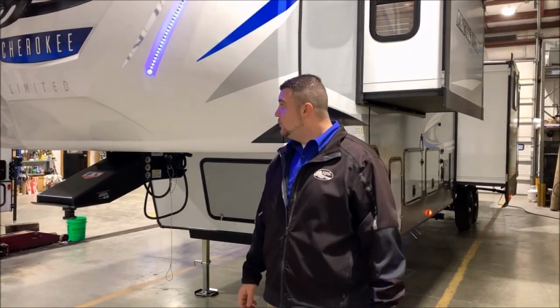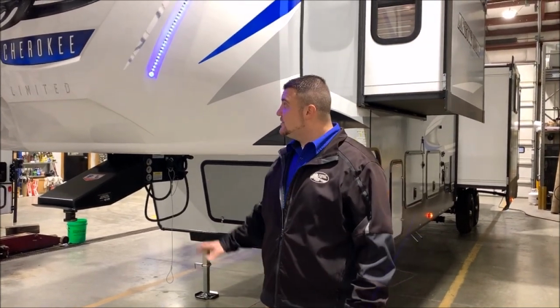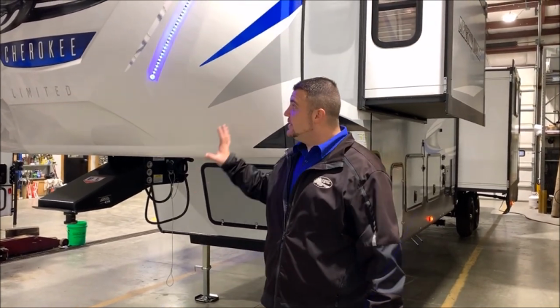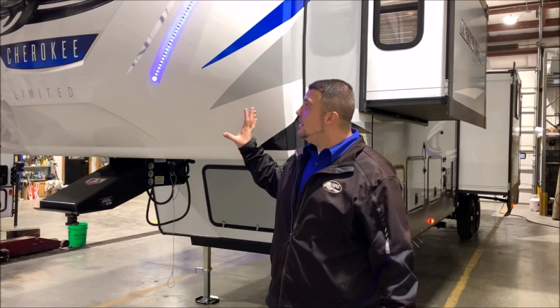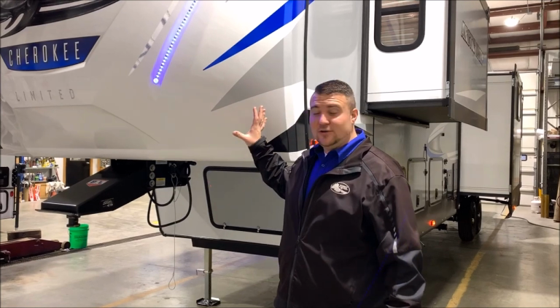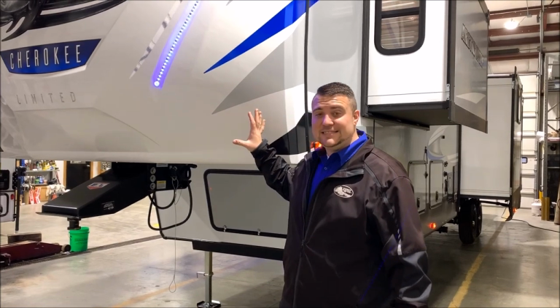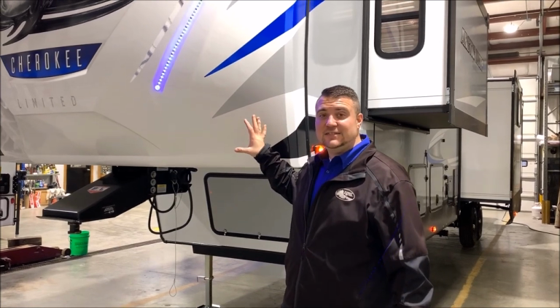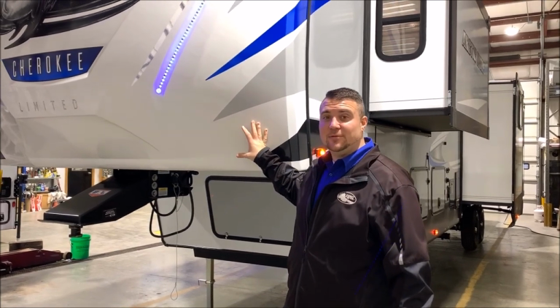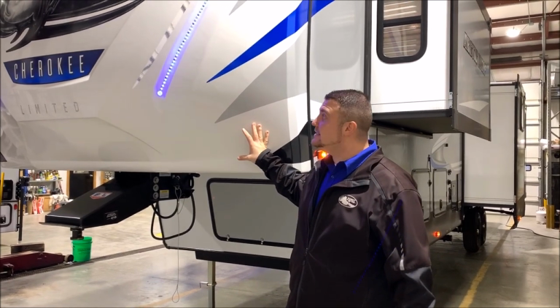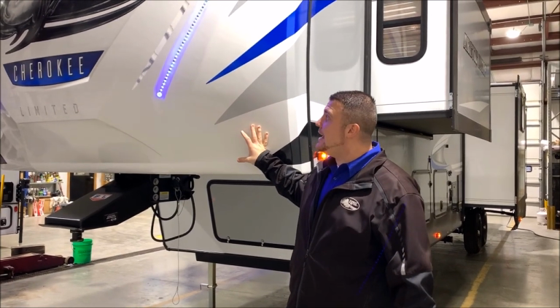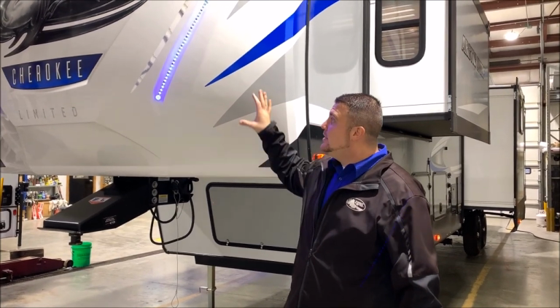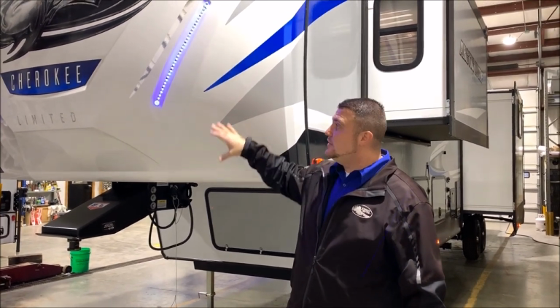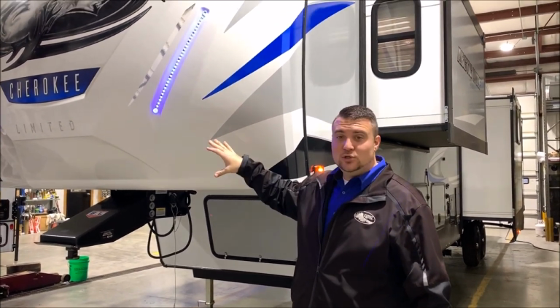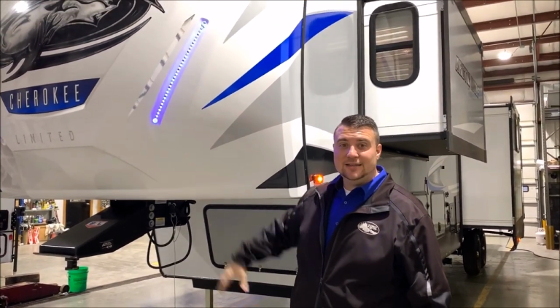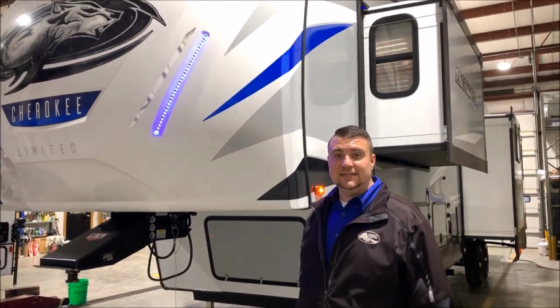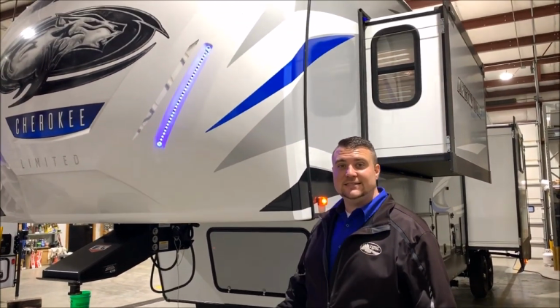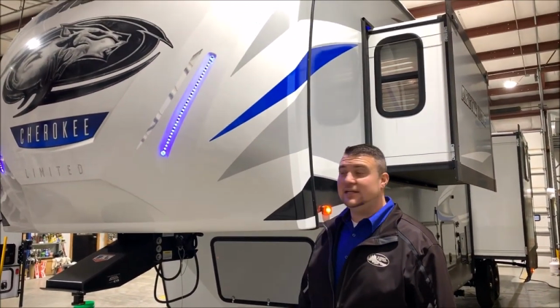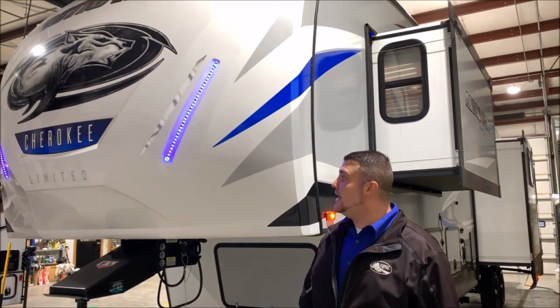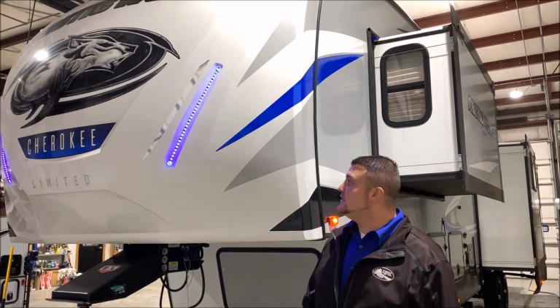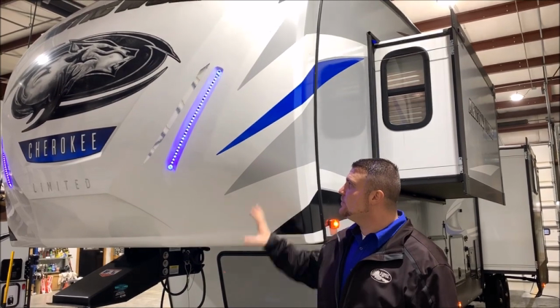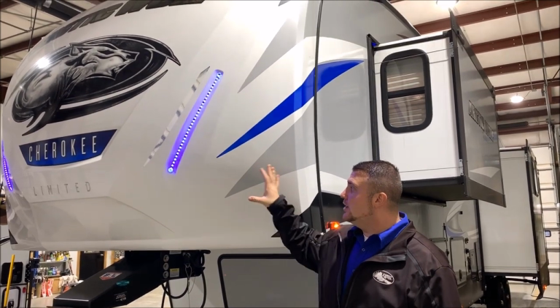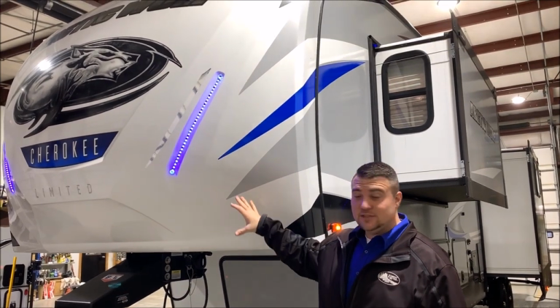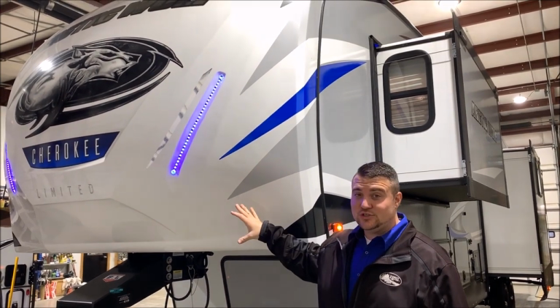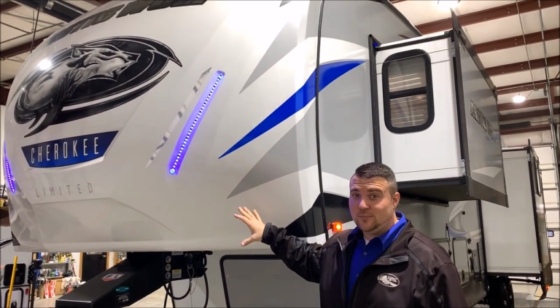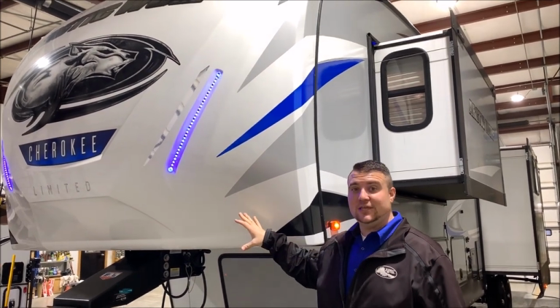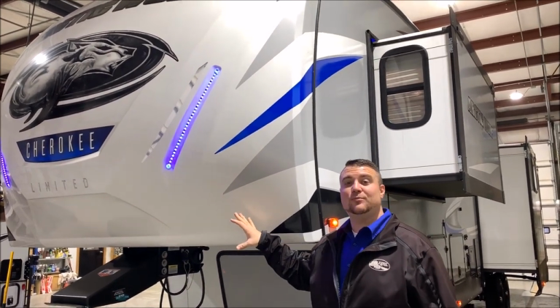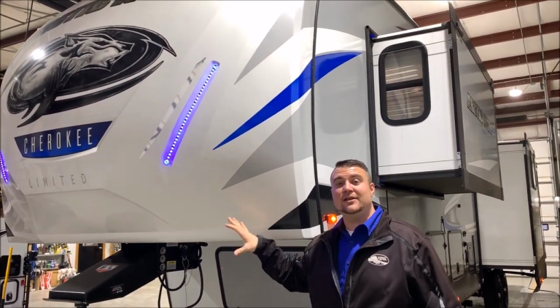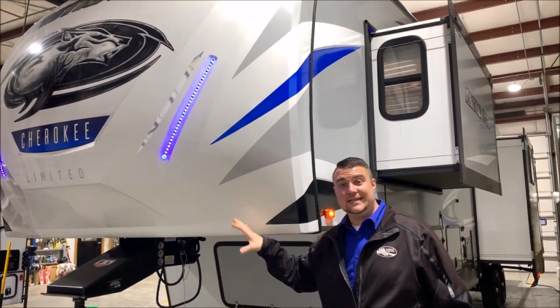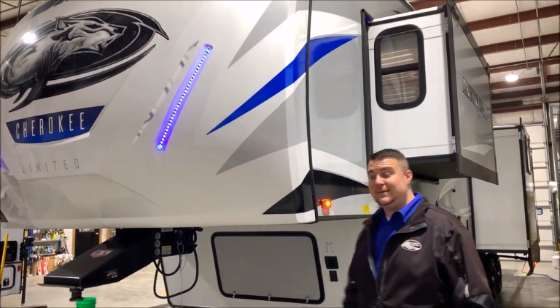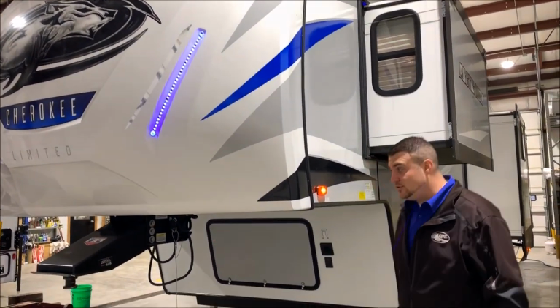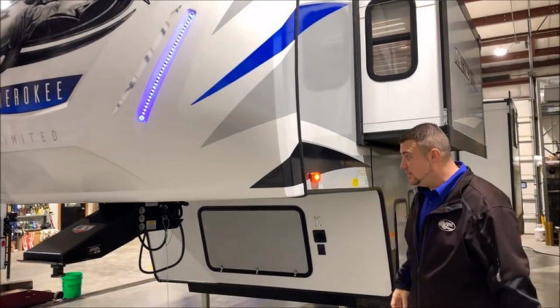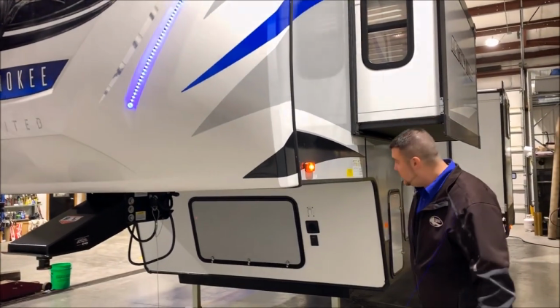We're going to get started up front. You'll notice it has a nice fiberglass cap with the blue LED lights to give it a nice accent. It also looks very sharp when you're at the campground at nighttime and you turn those on.